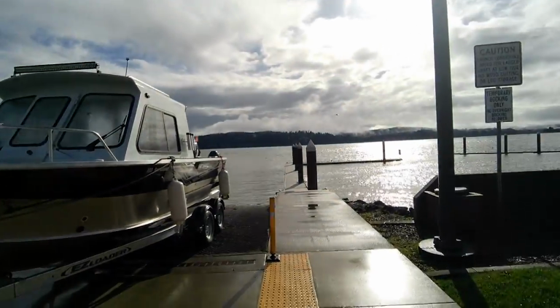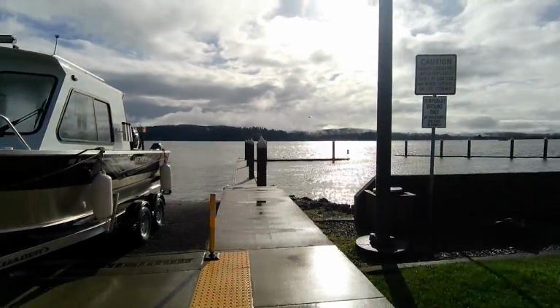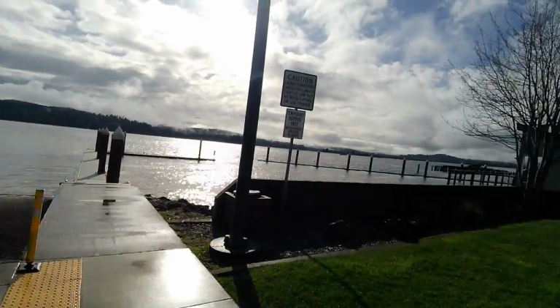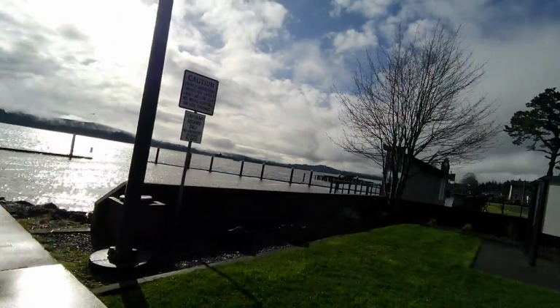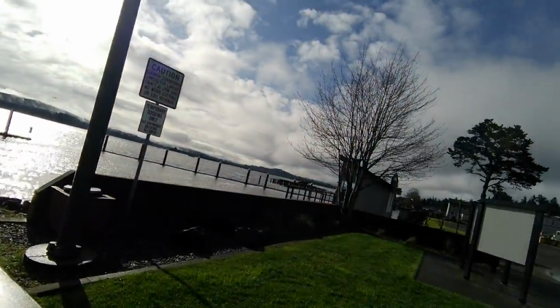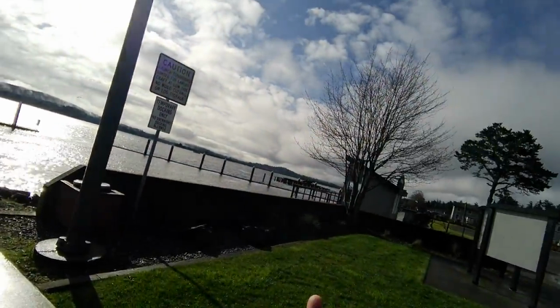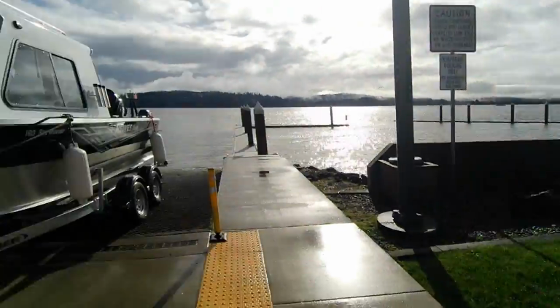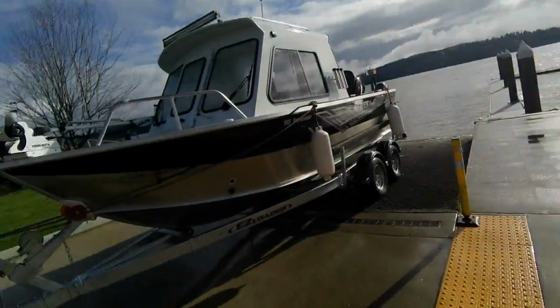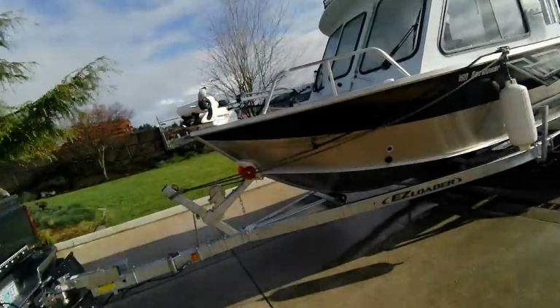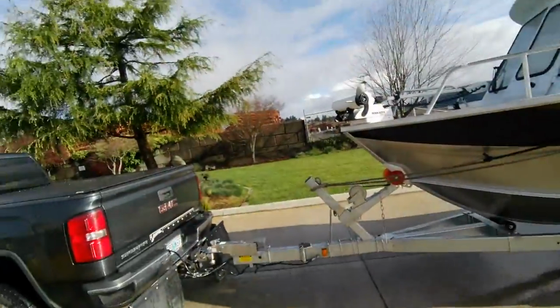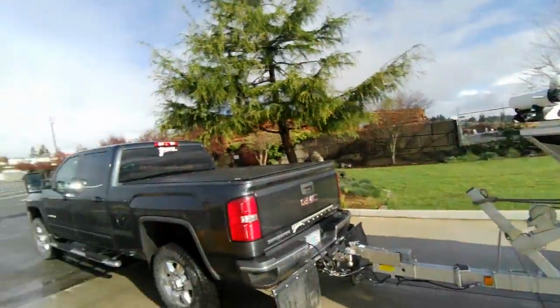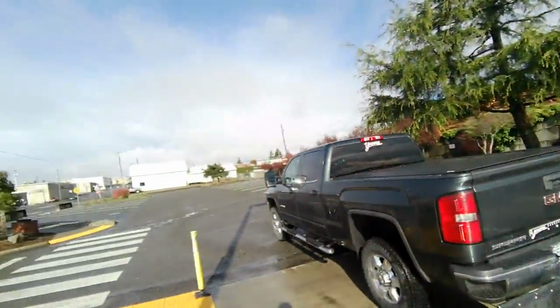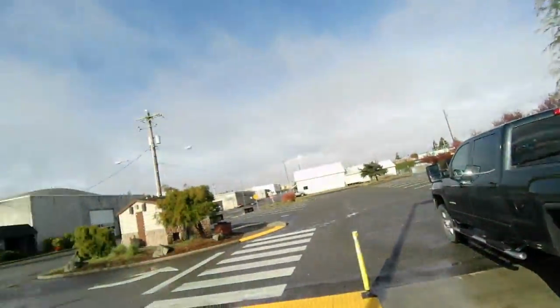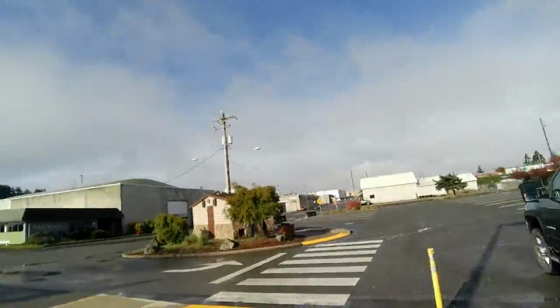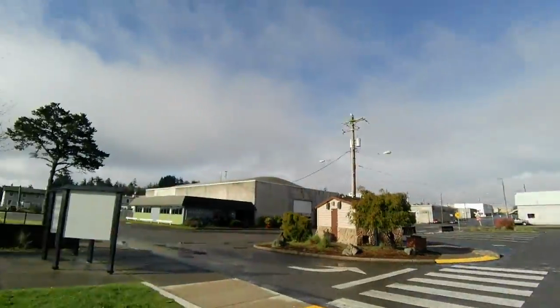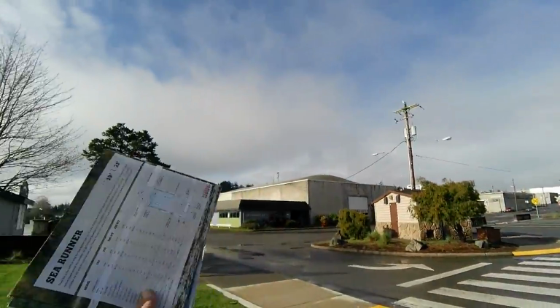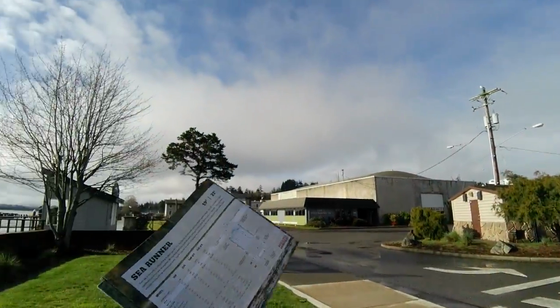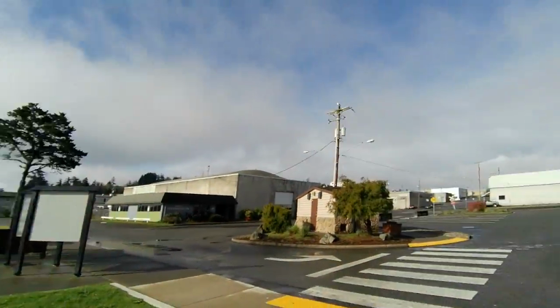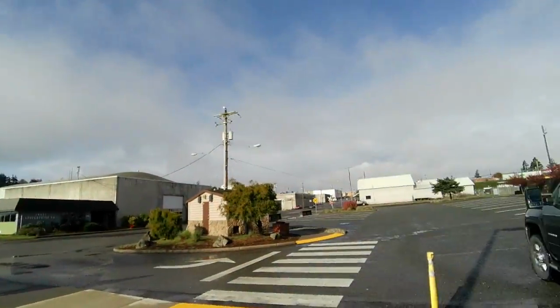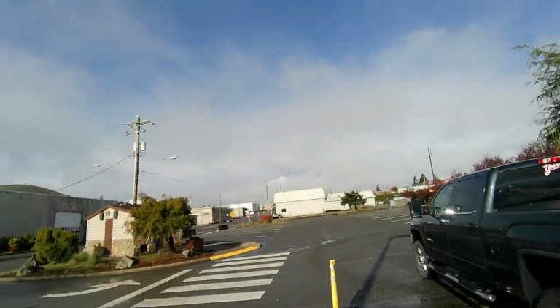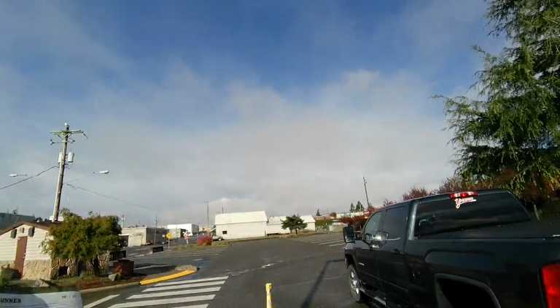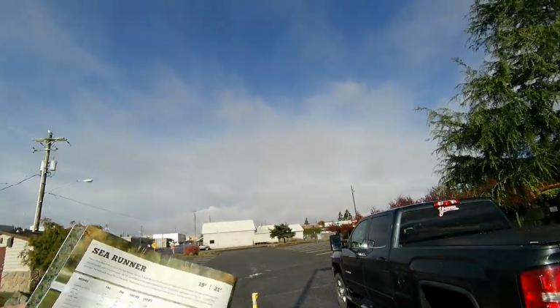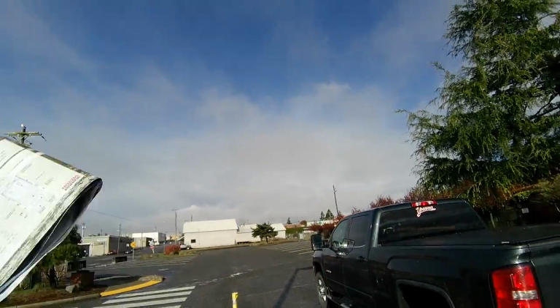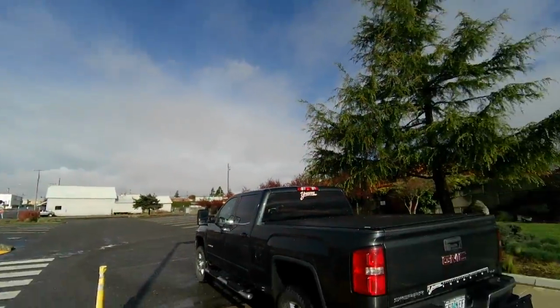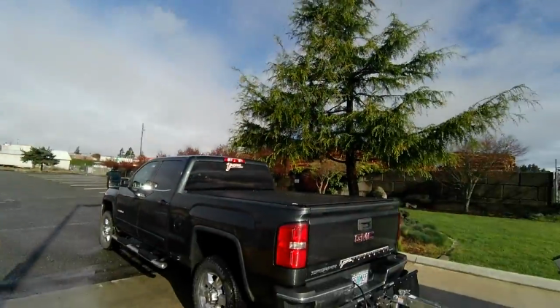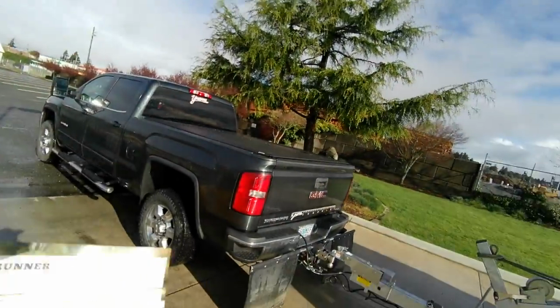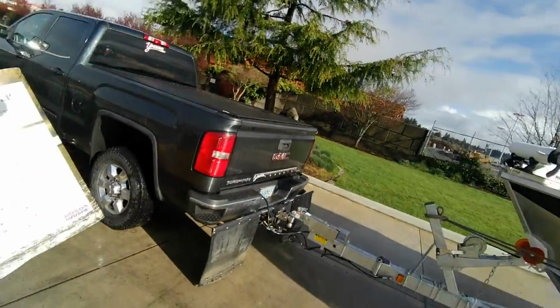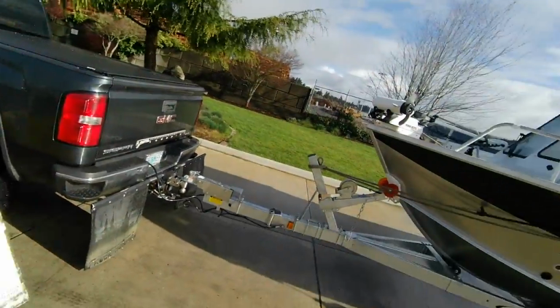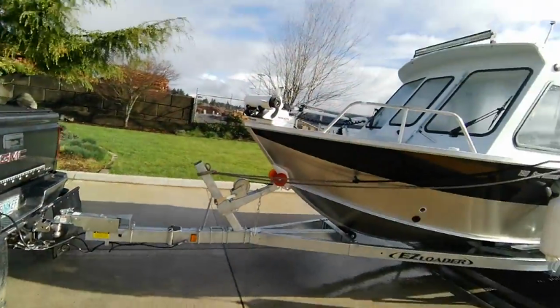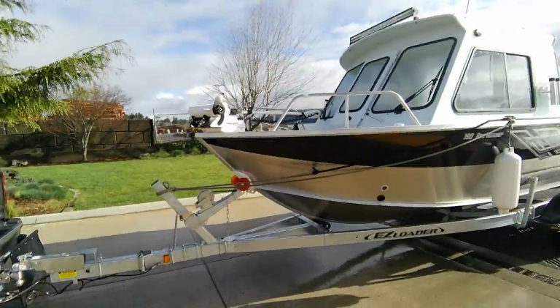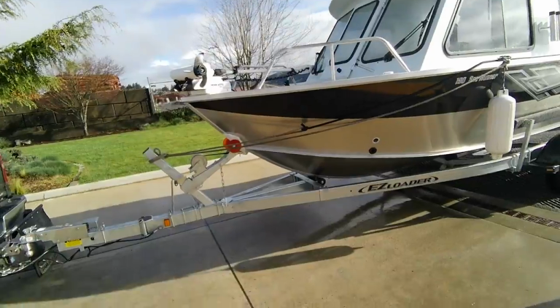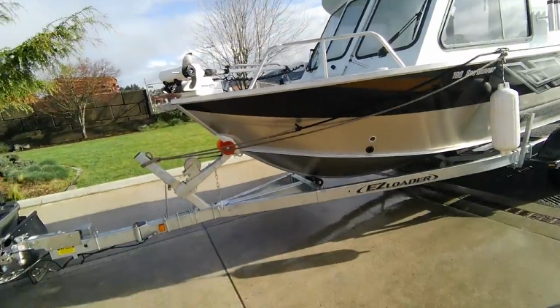This is the Boat Doctor down here at the bay — snow this morning, April the 3rd, believe it or not. It's supposed to quit by 11. 35 degrees, that's your forecast for today, the Boat Doctor says.